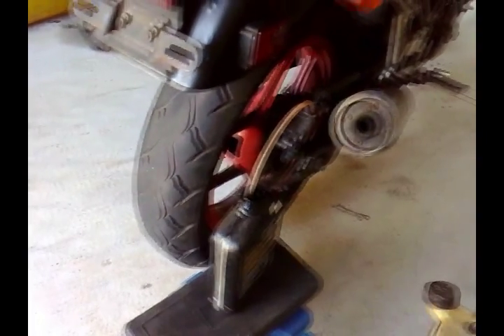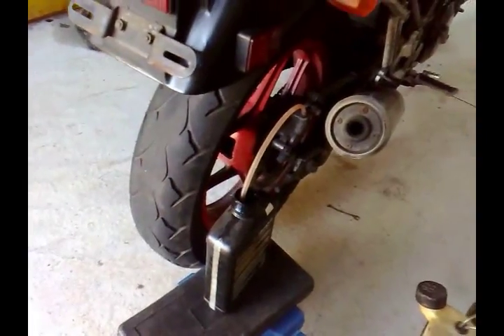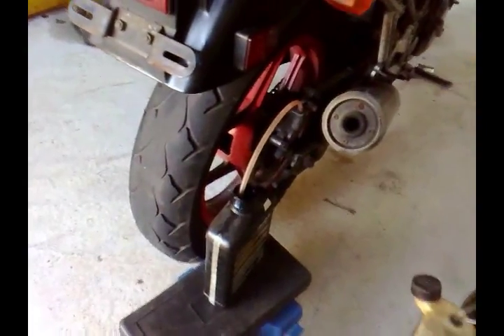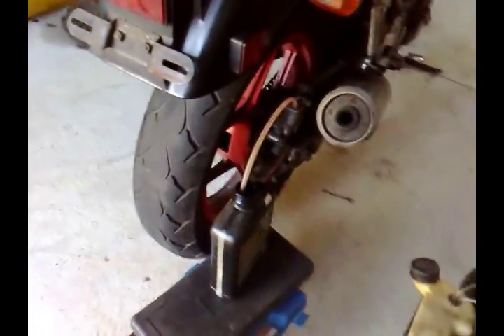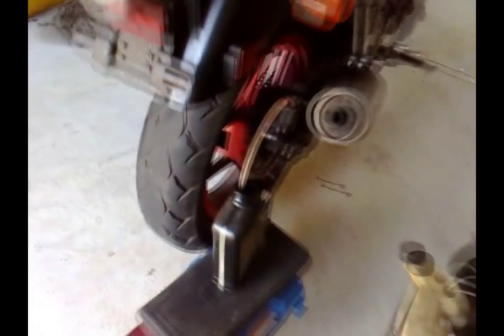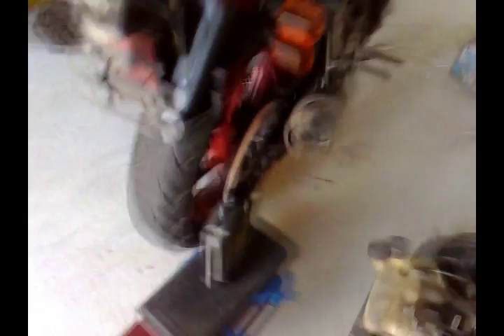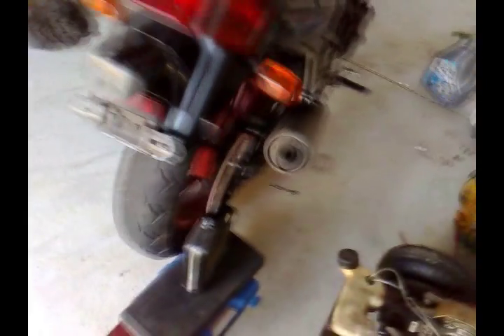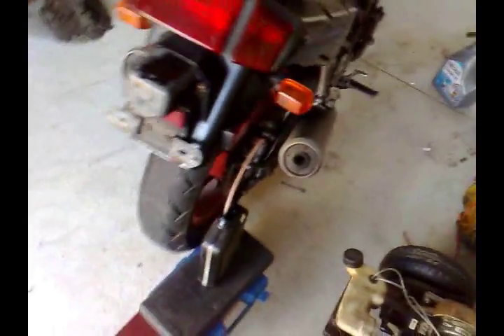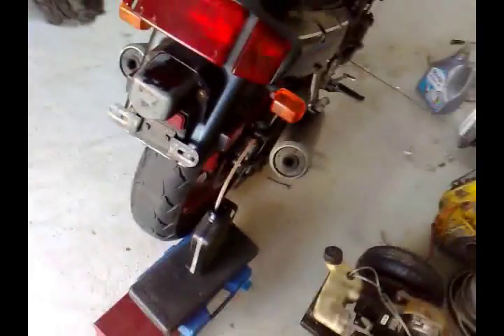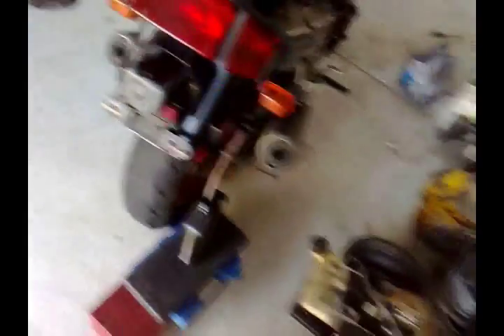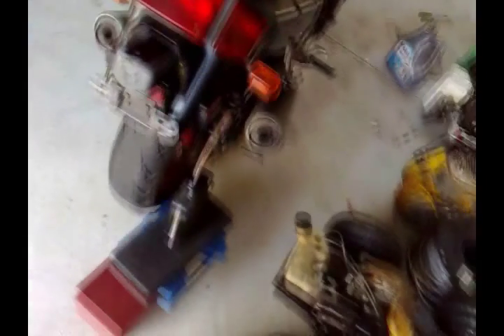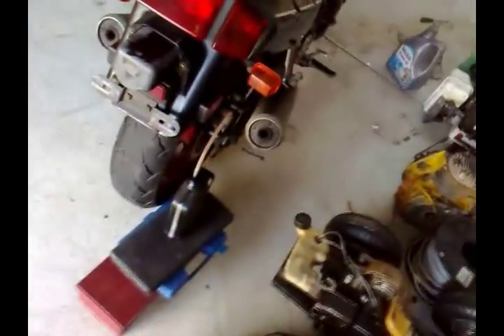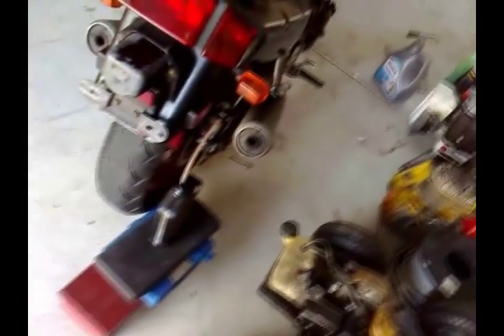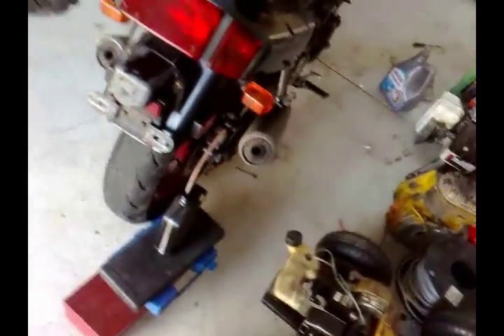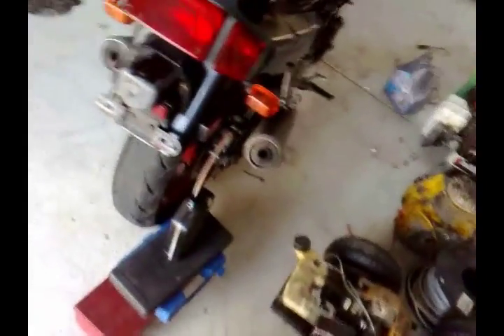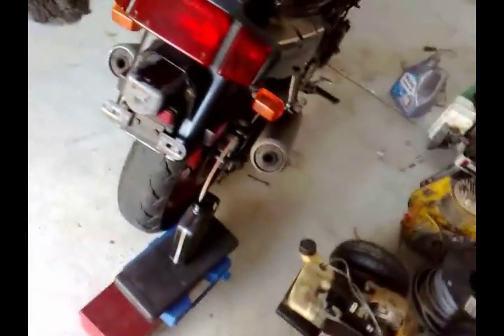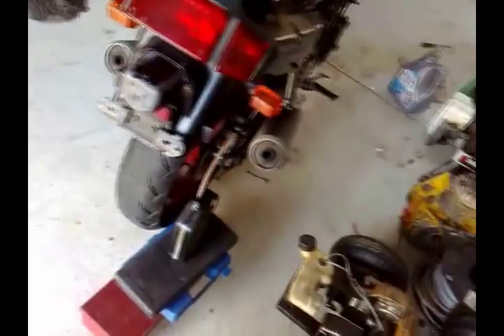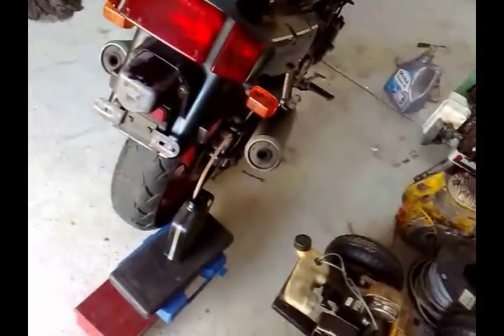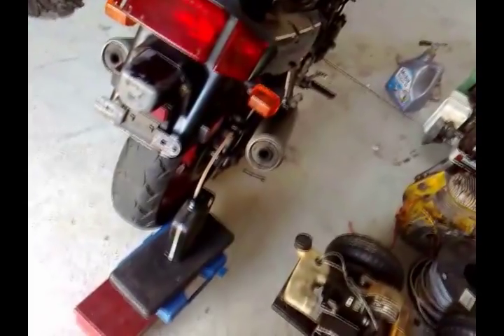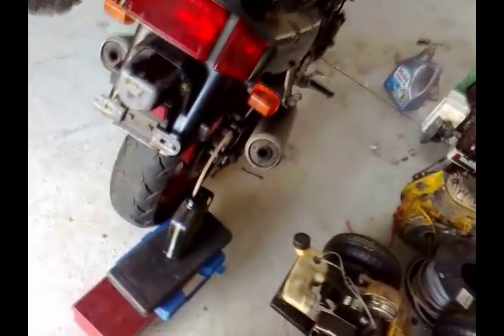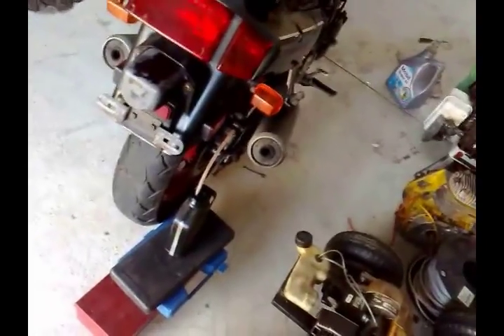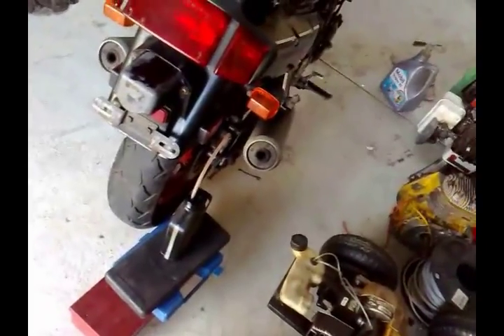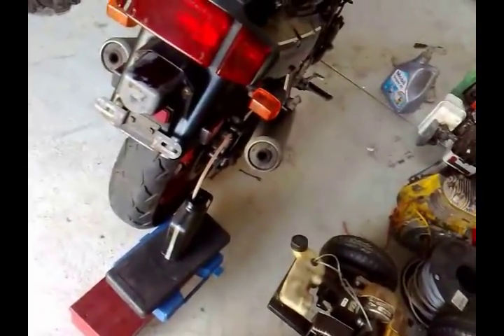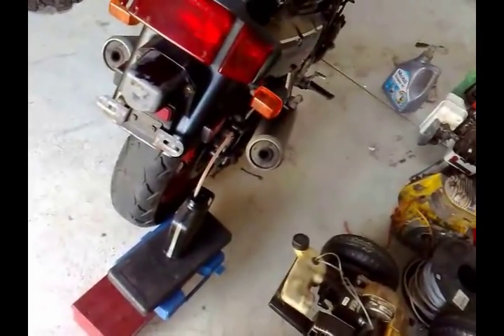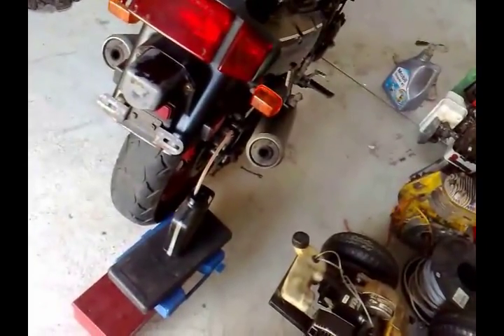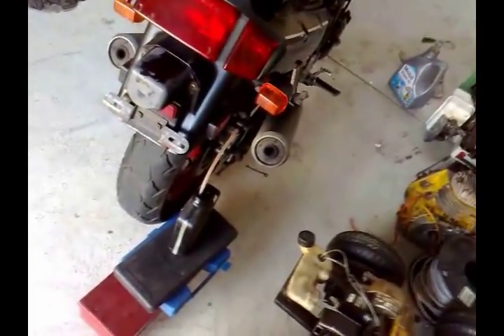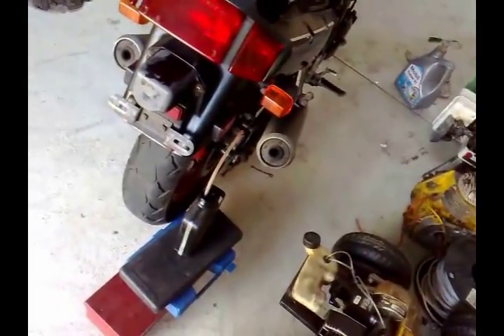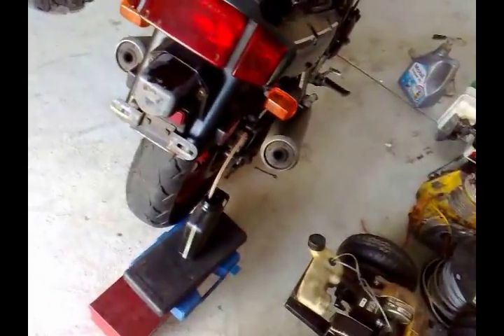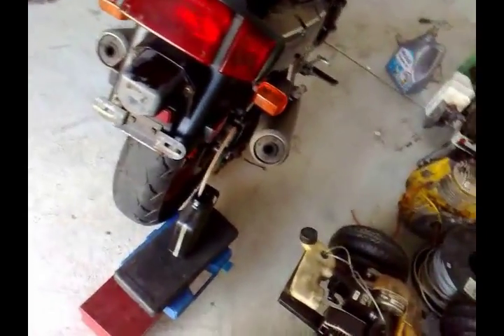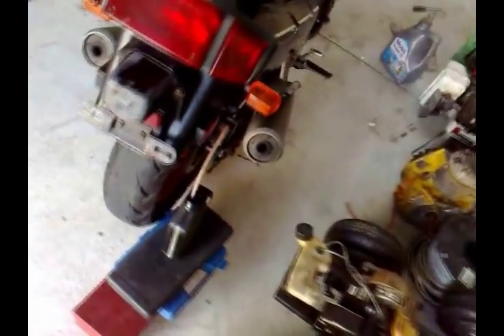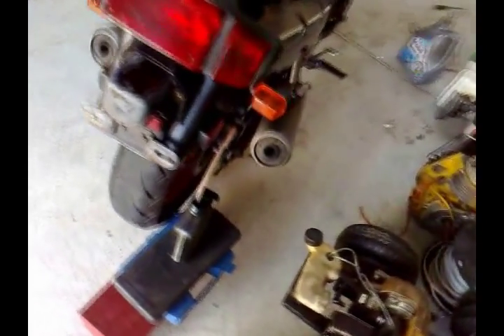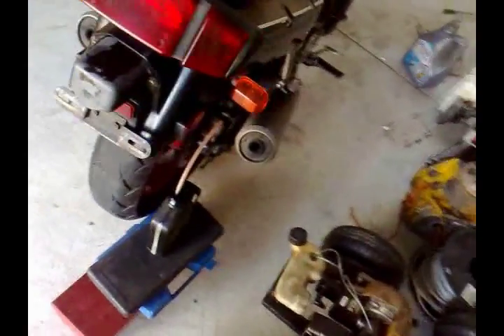I just bought this motorbike and I need to fill up the brake fluid.